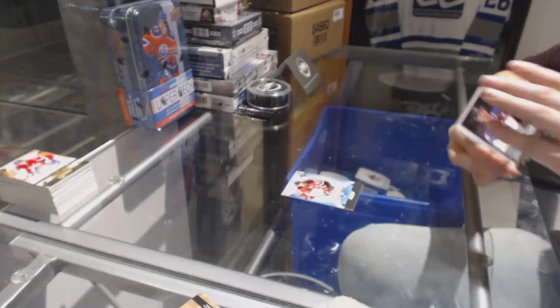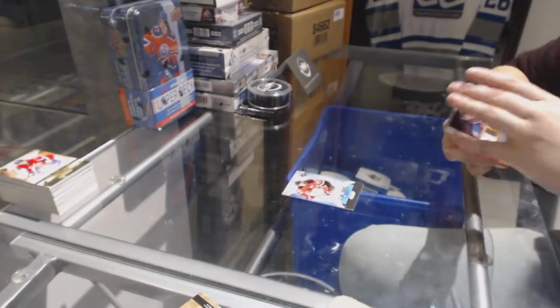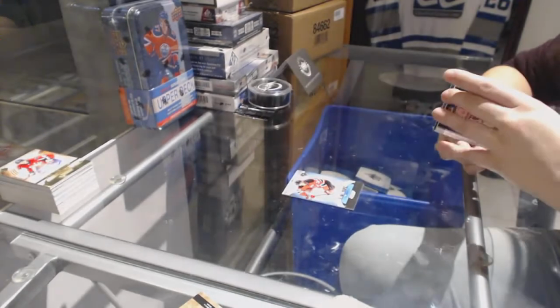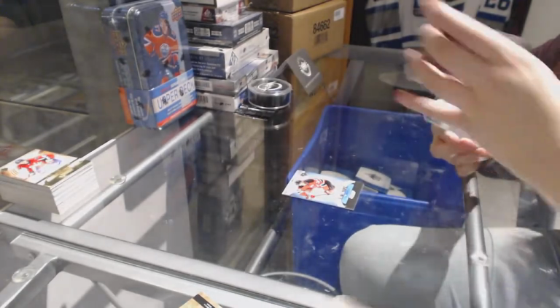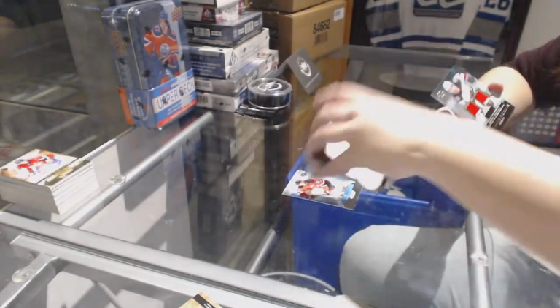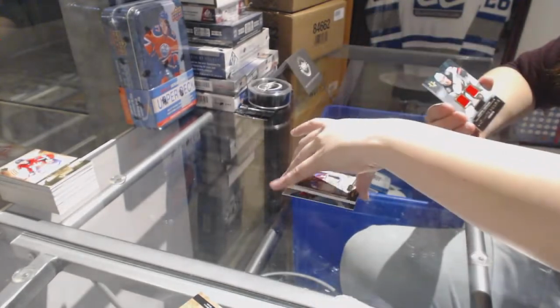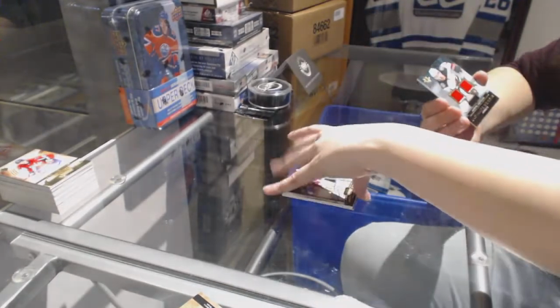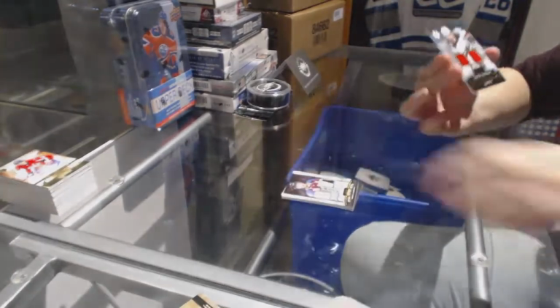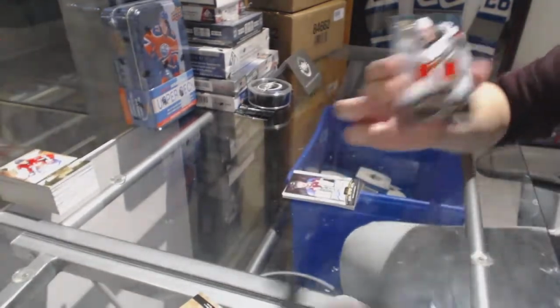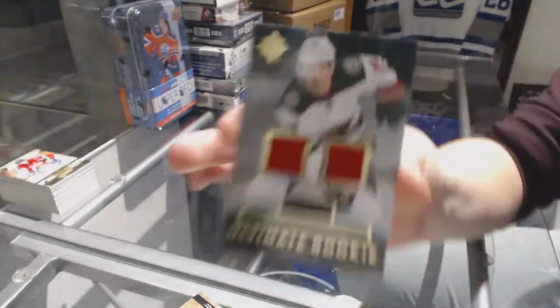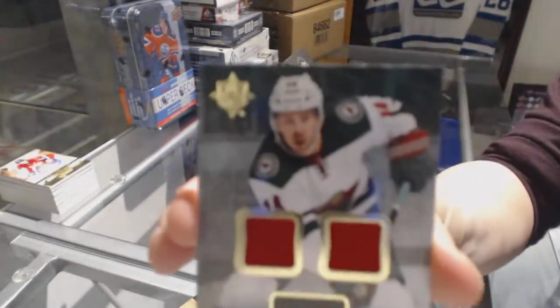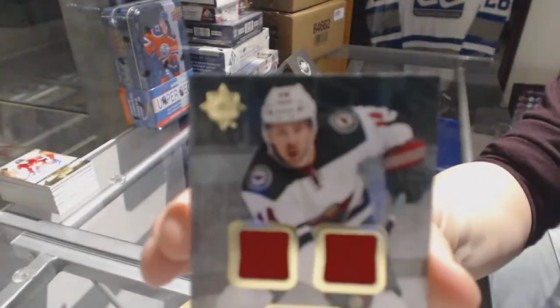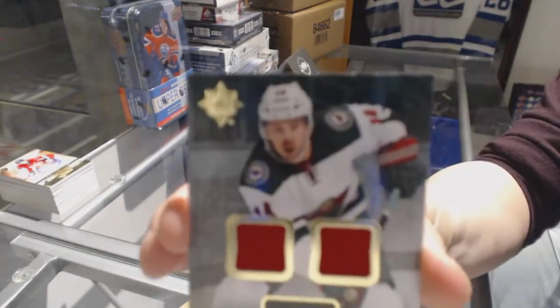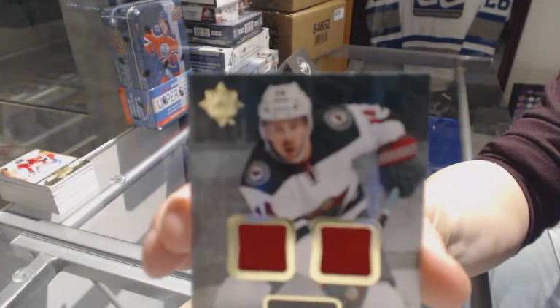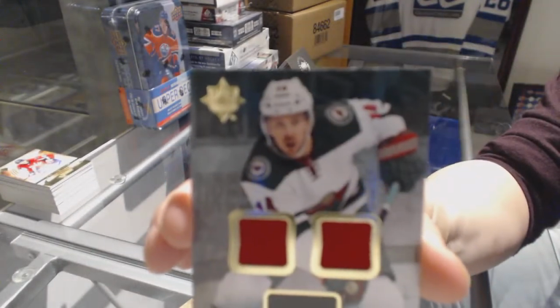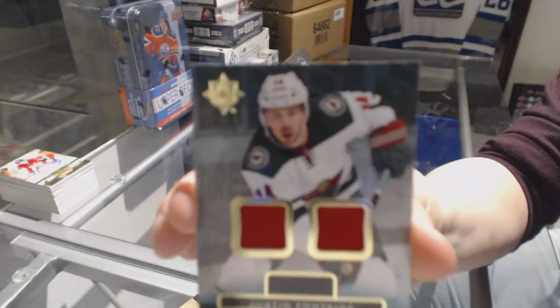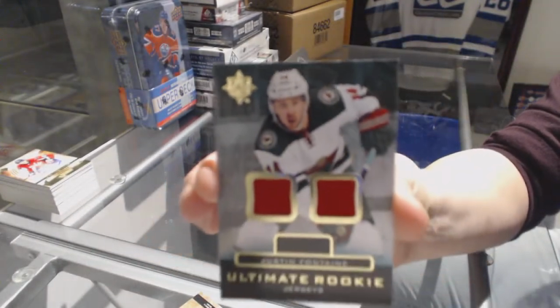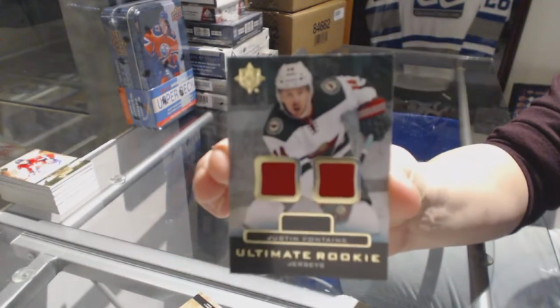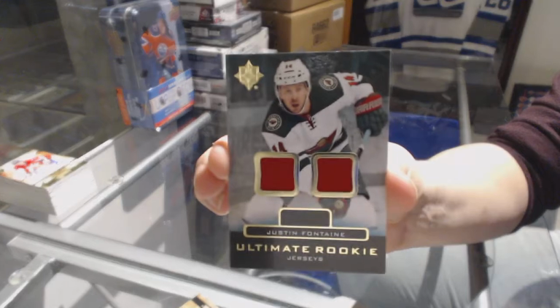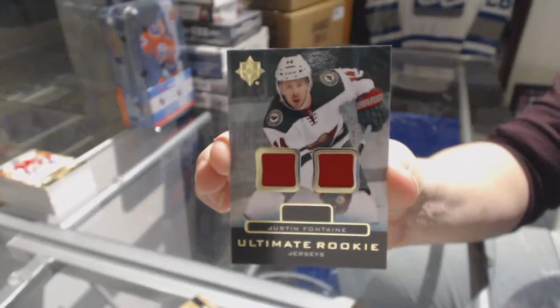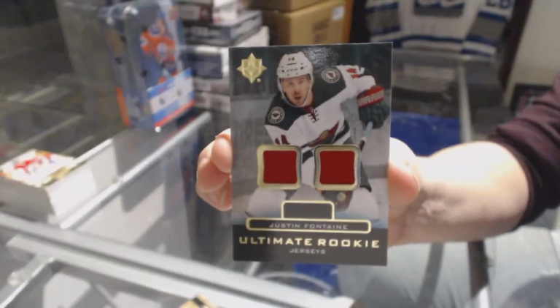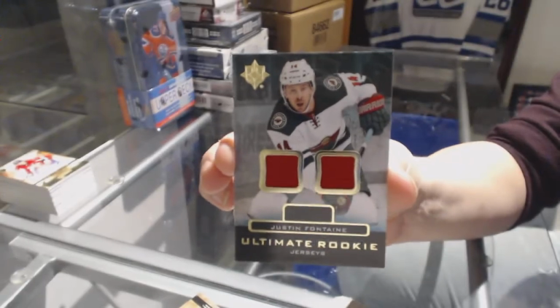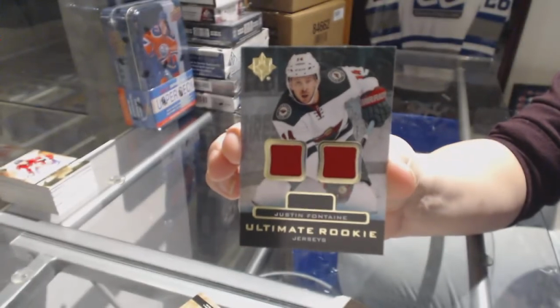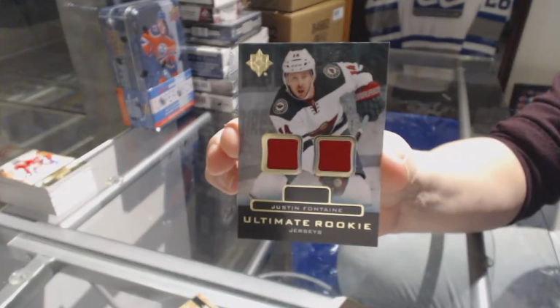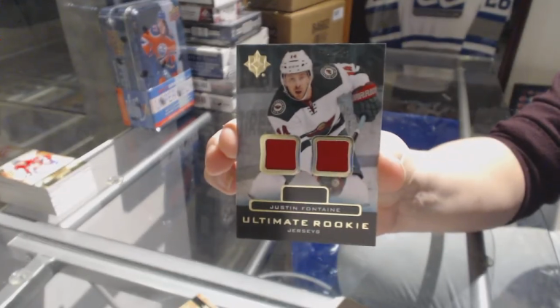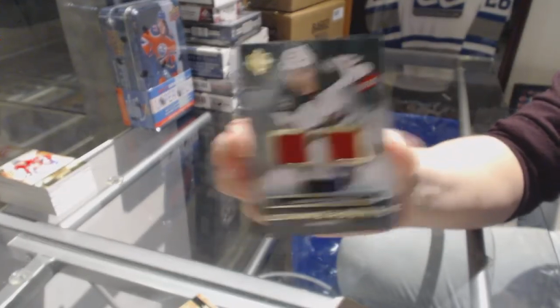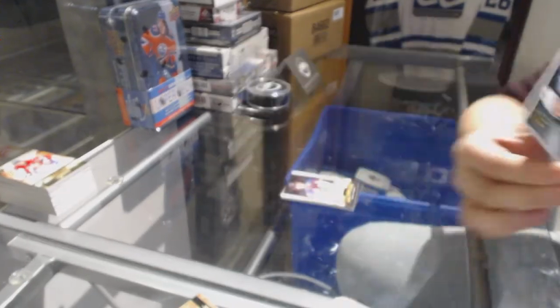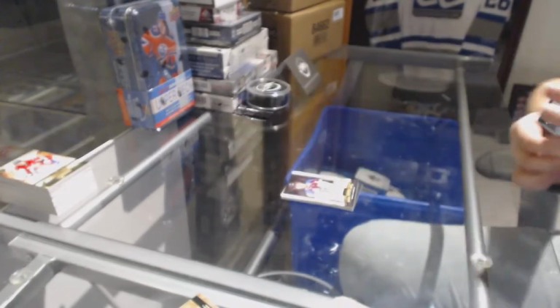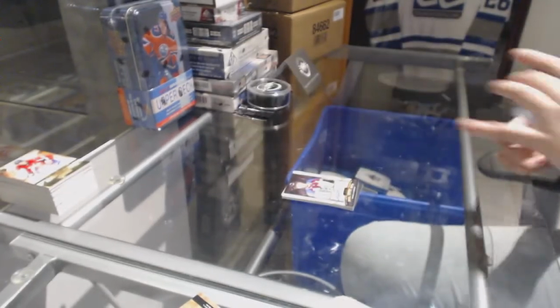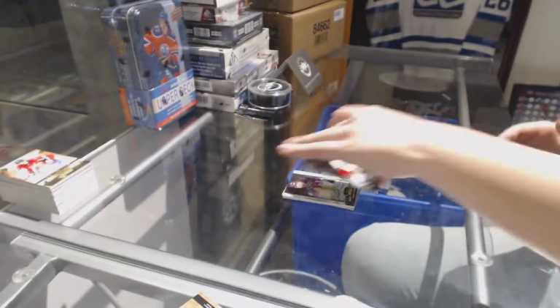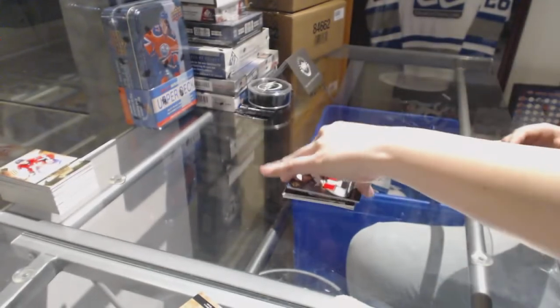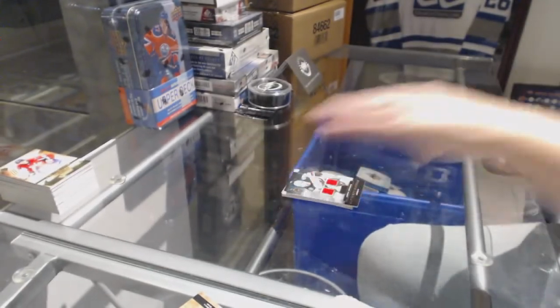Gabriel Landeskog, and we finish with a dual jersey for the Minnesota Wild, Justin Fontaine. There we go, everybody. Bye.